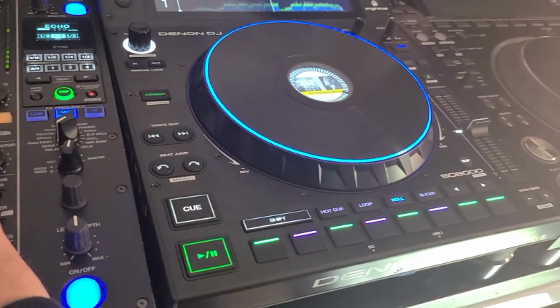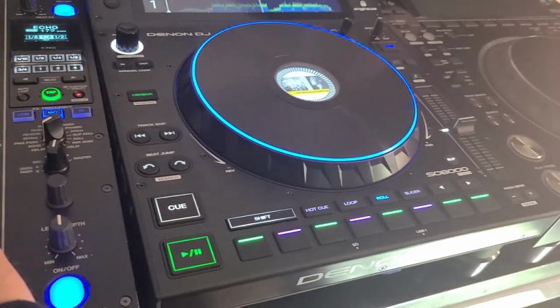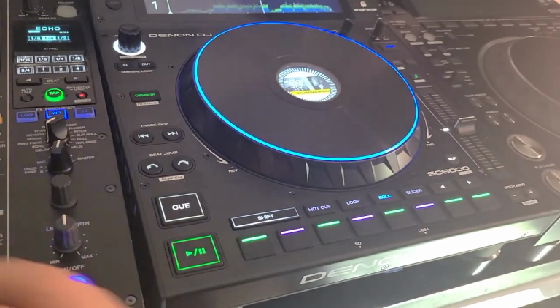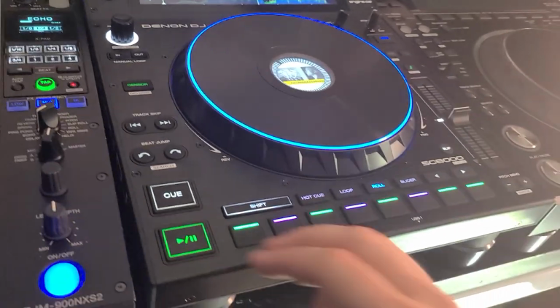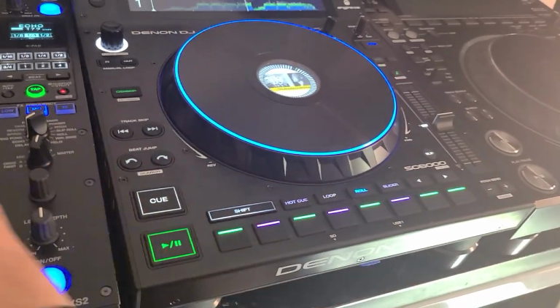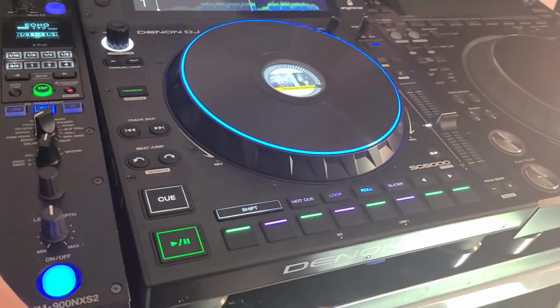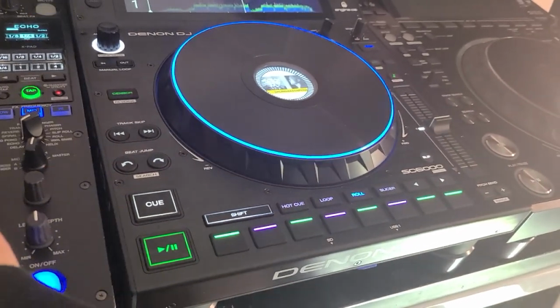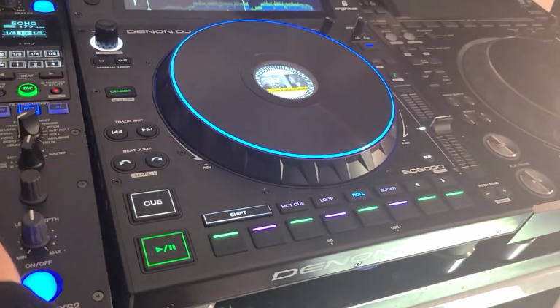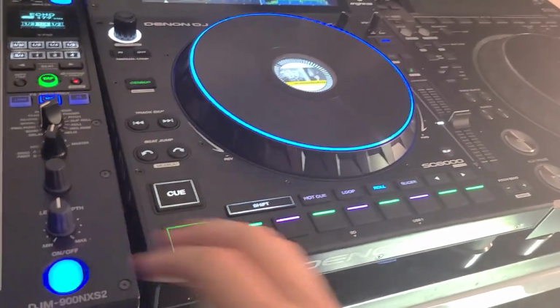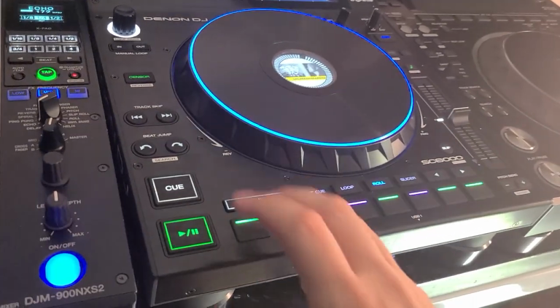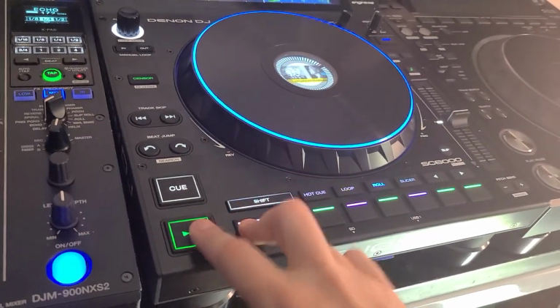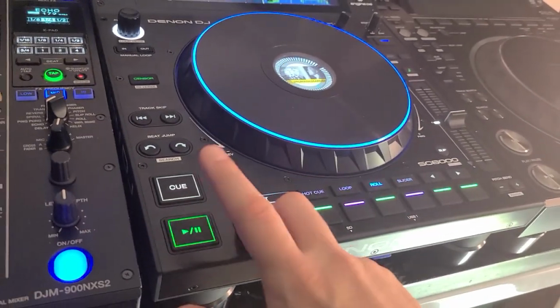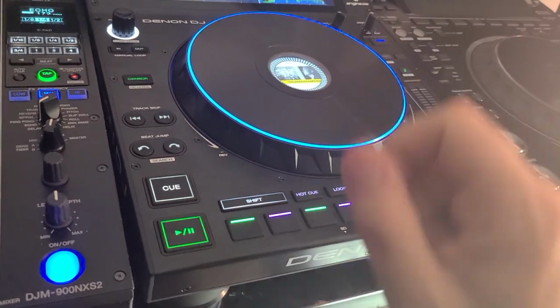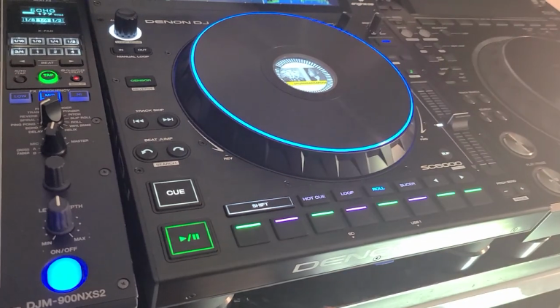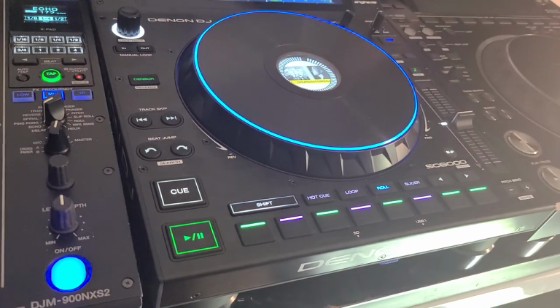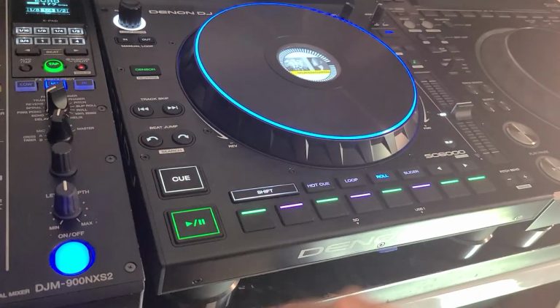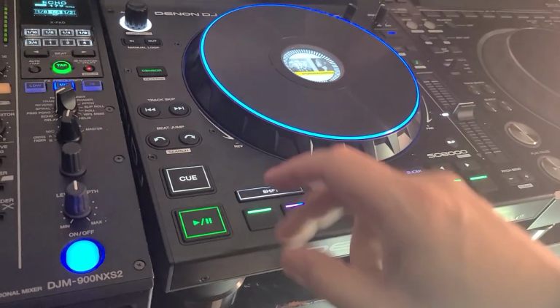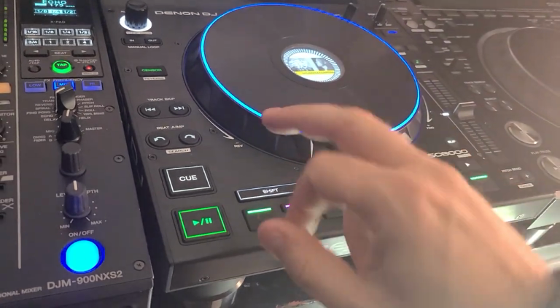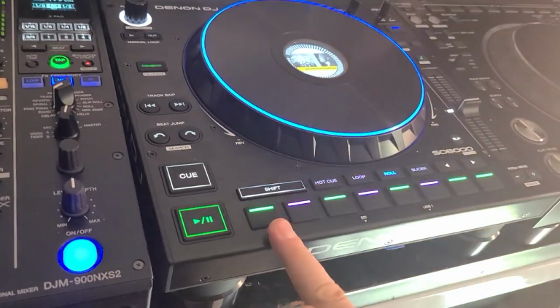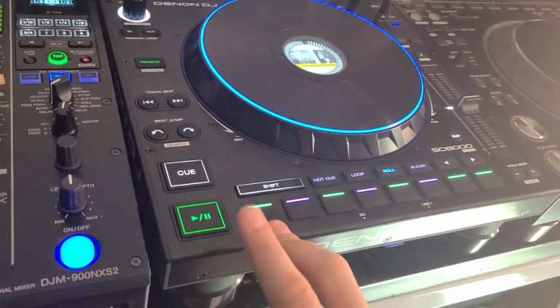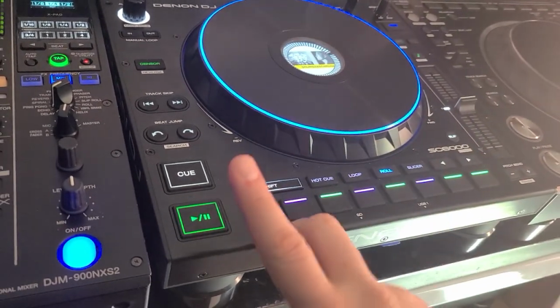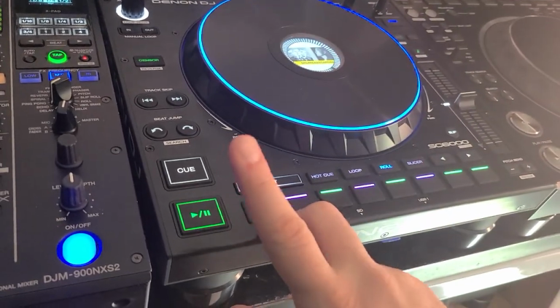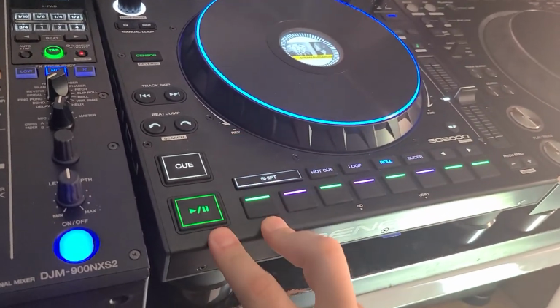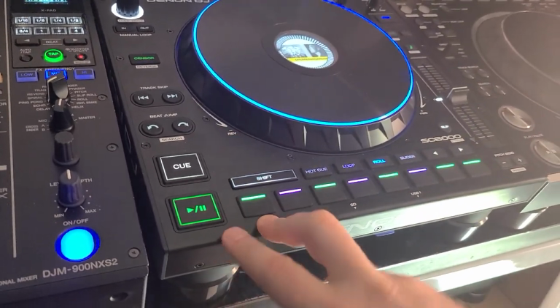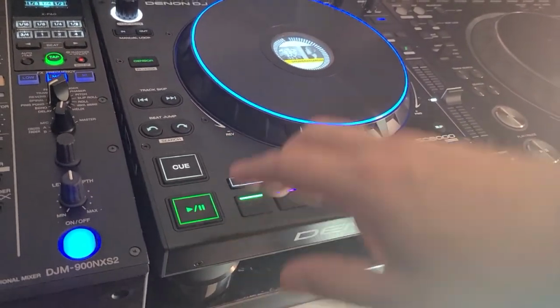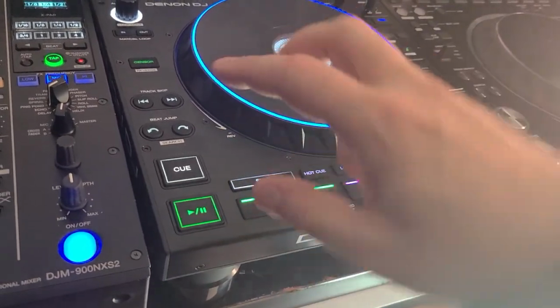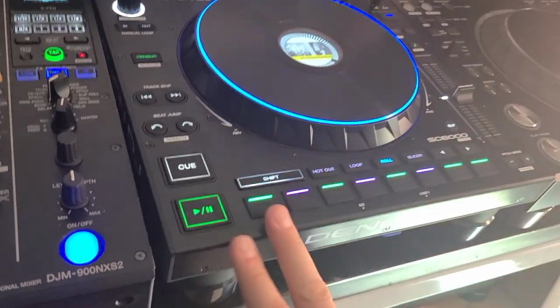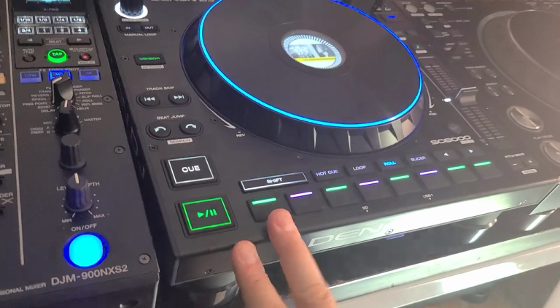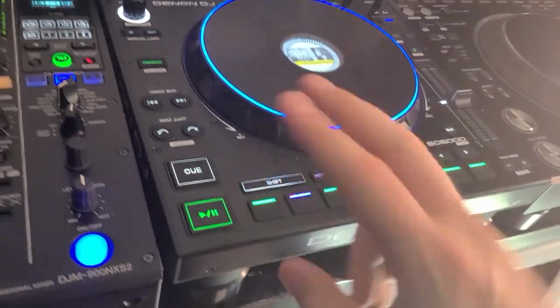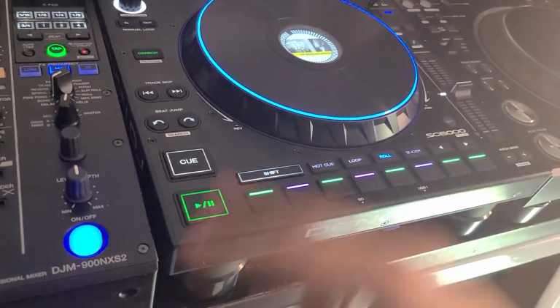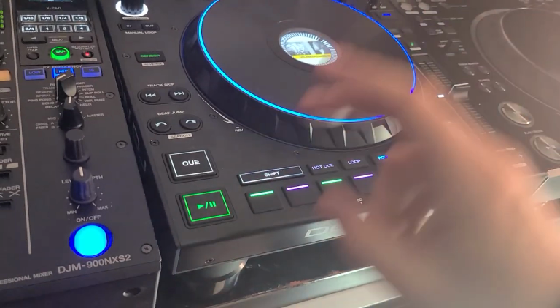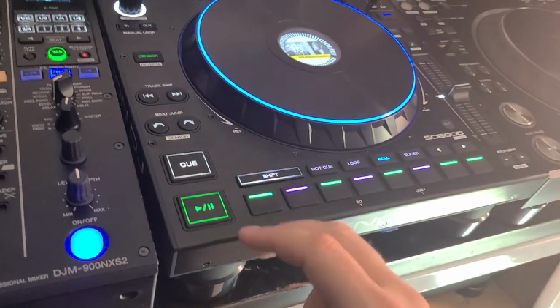Turn on the volume to see what's happening here. You're holding that down while you engage it, and then you can almost hit them both again to get out of it.